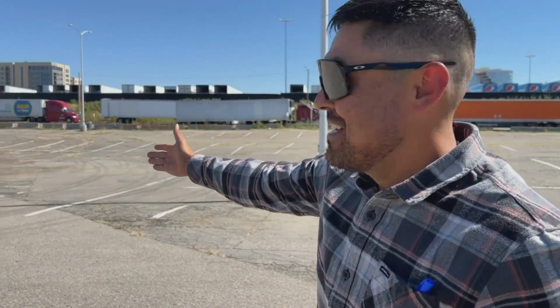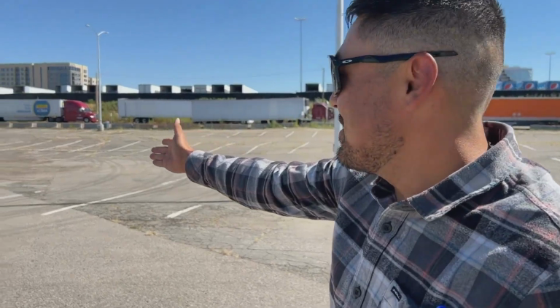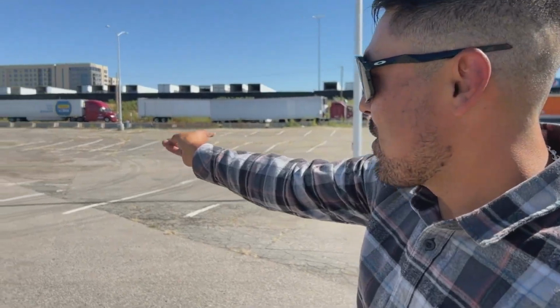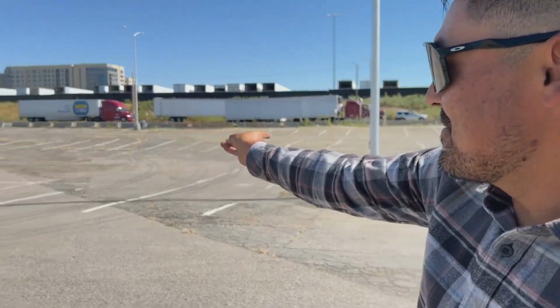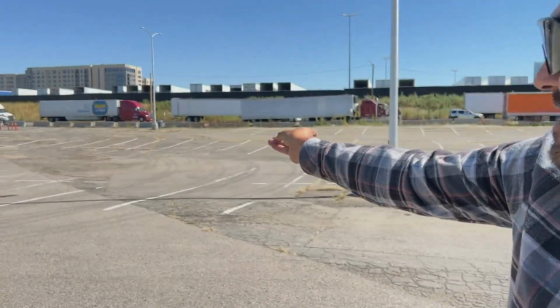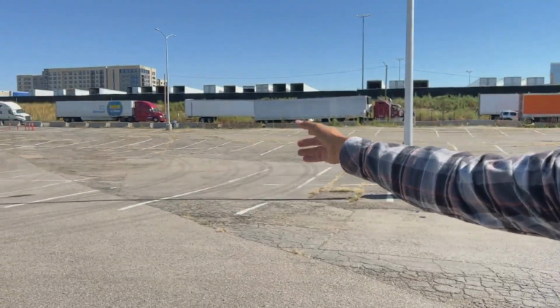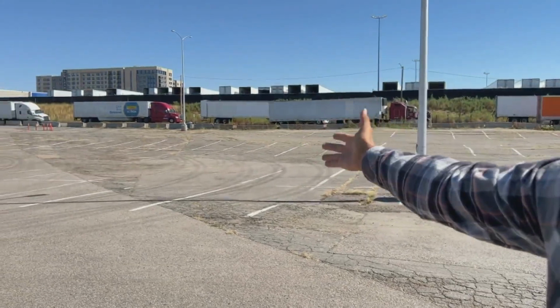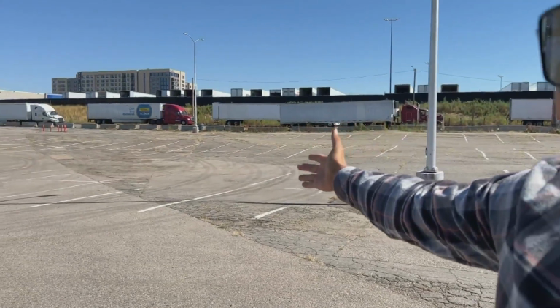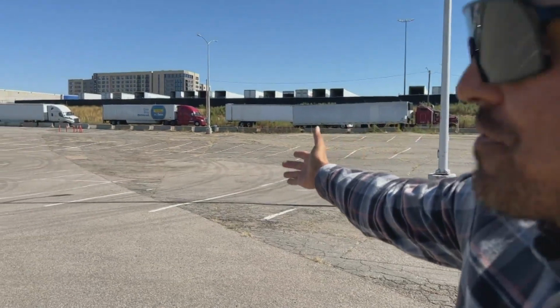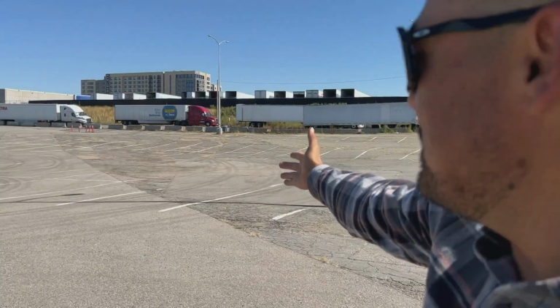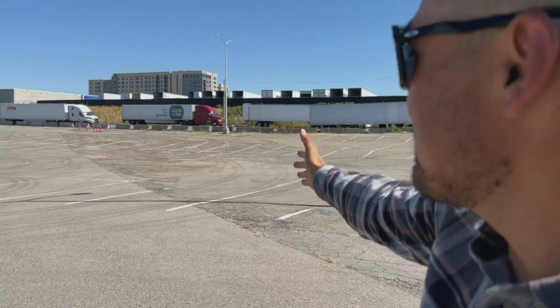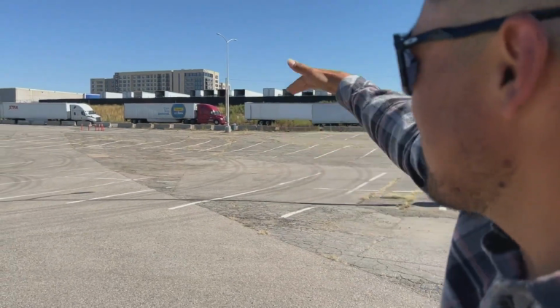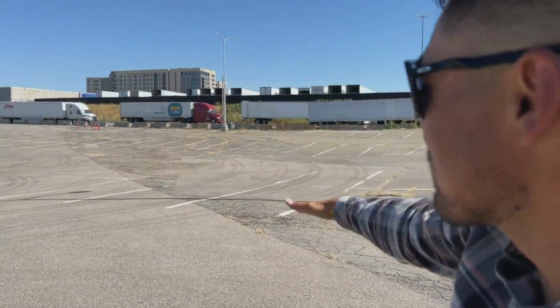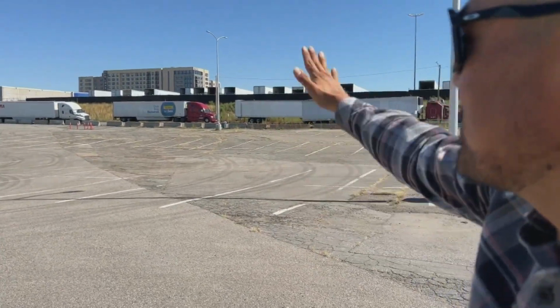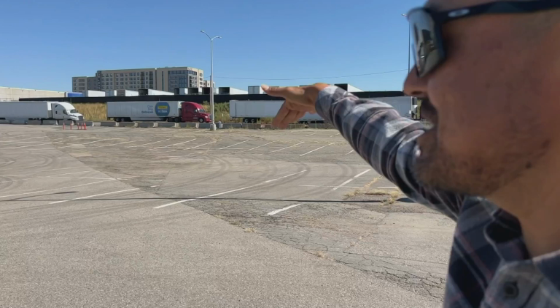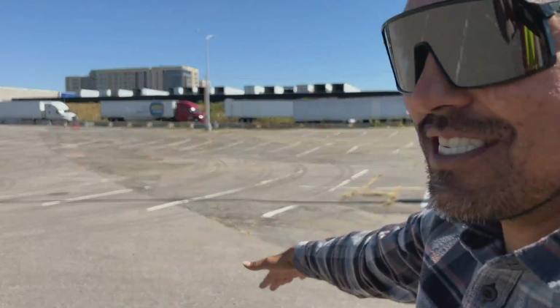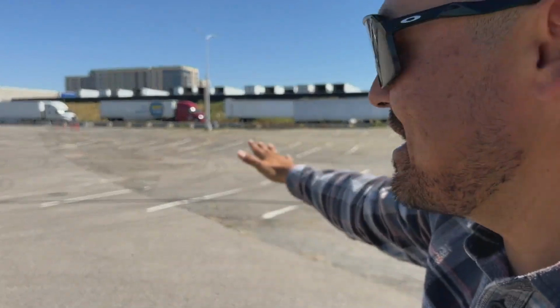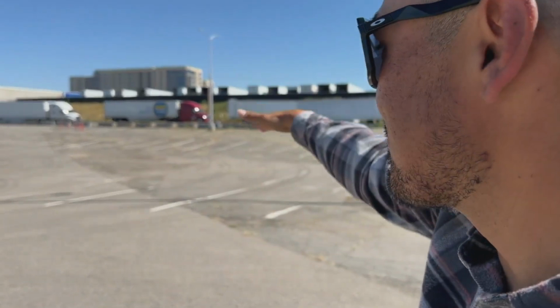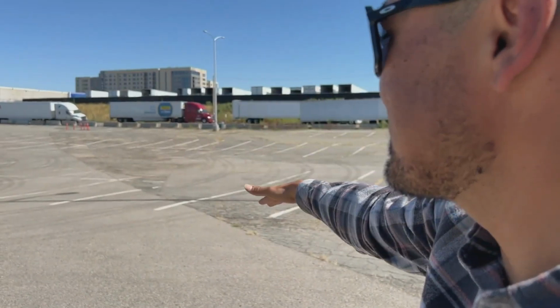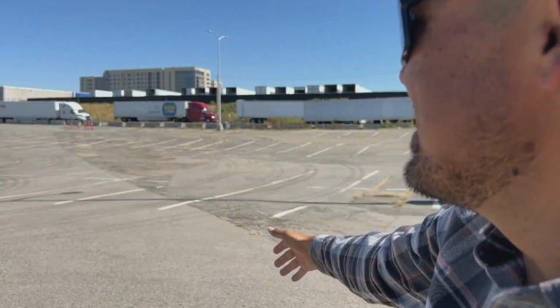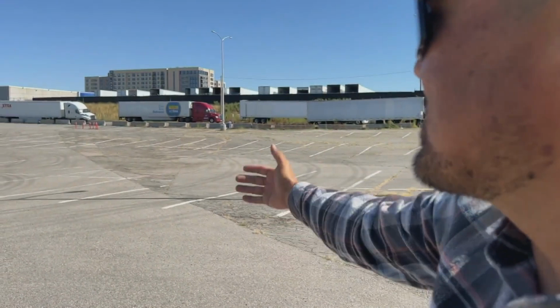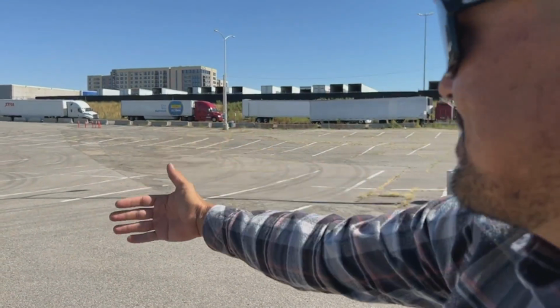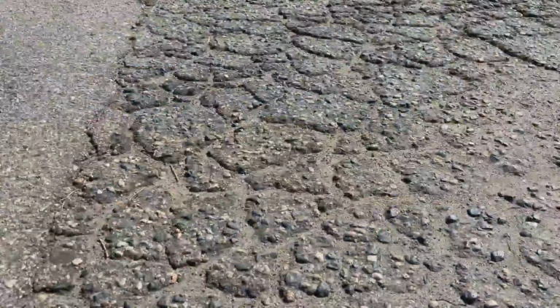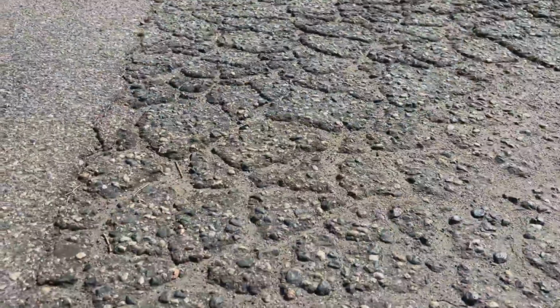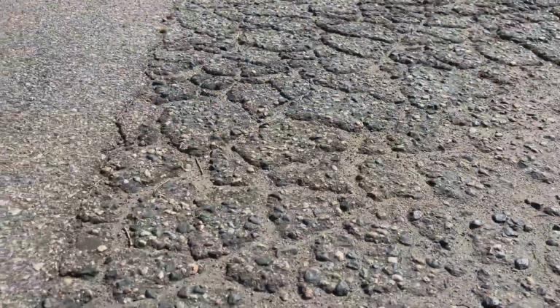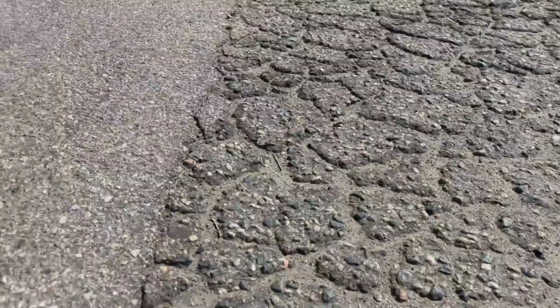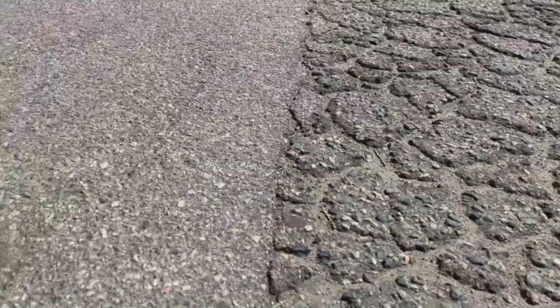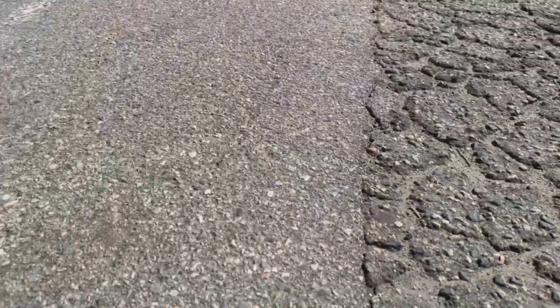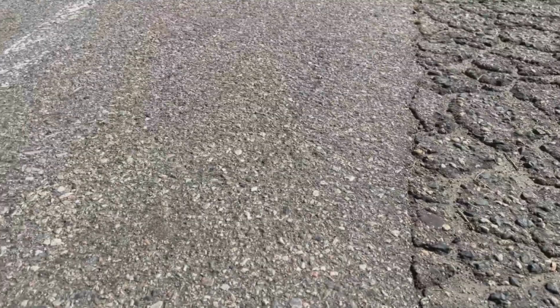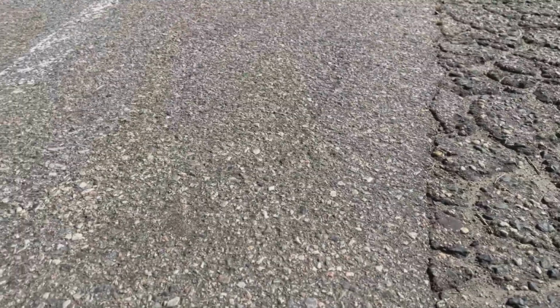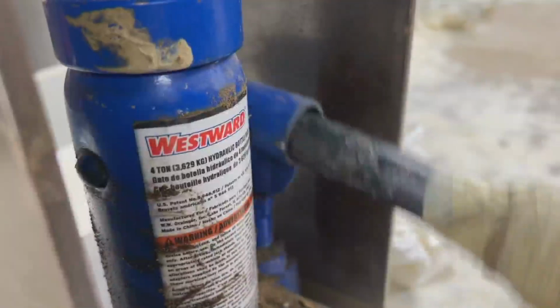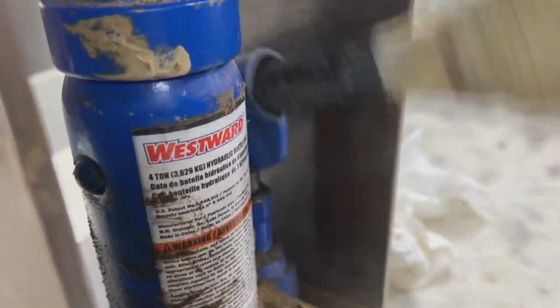To the right of the line is the unimproved fill, where you can see all sorts of undulations and uneven surface. And to the left of the line, it's nice and flat and consistent.